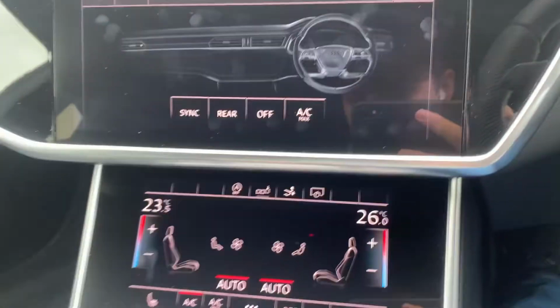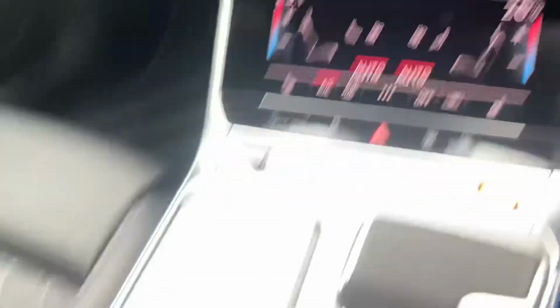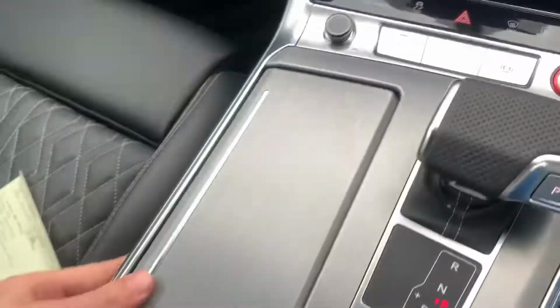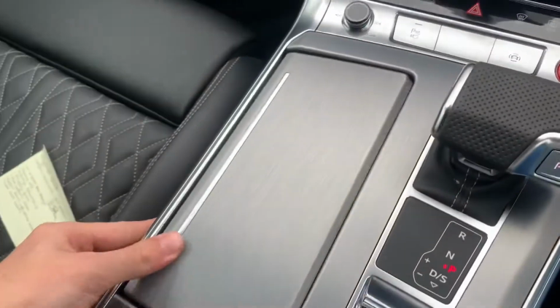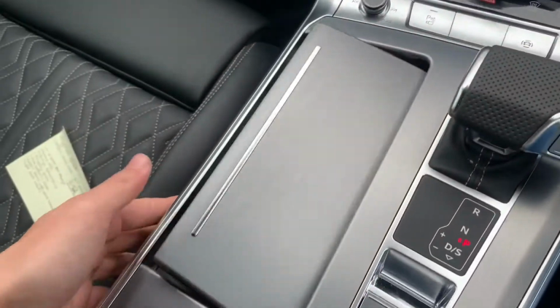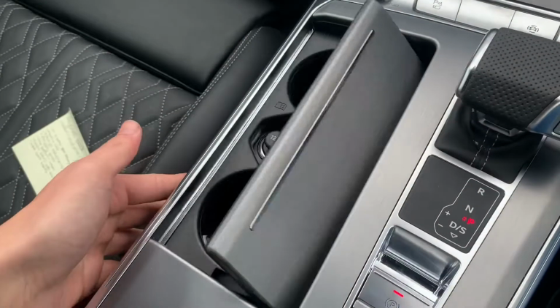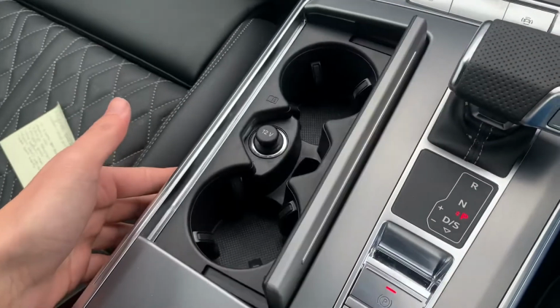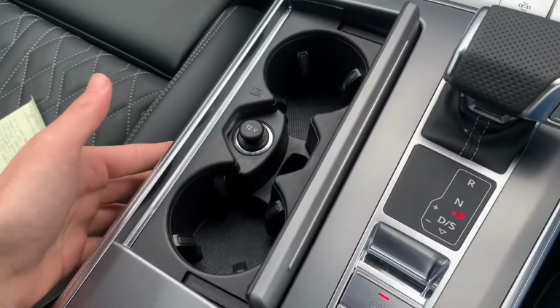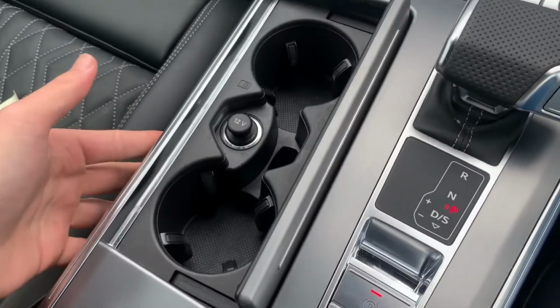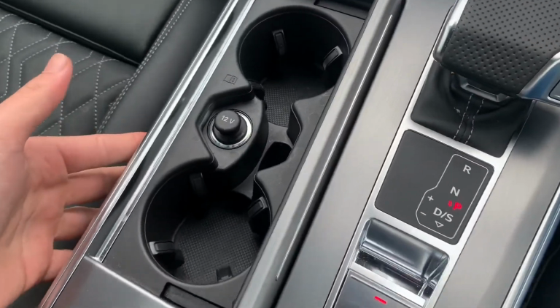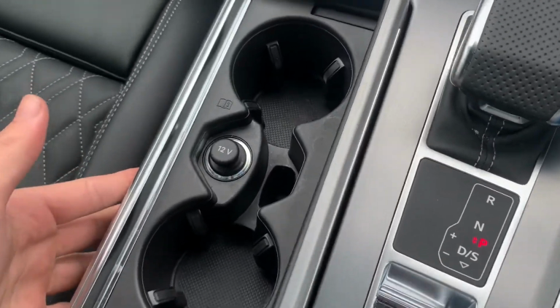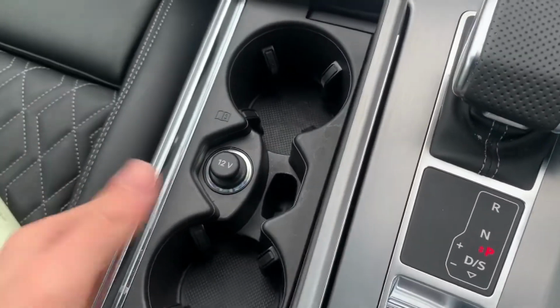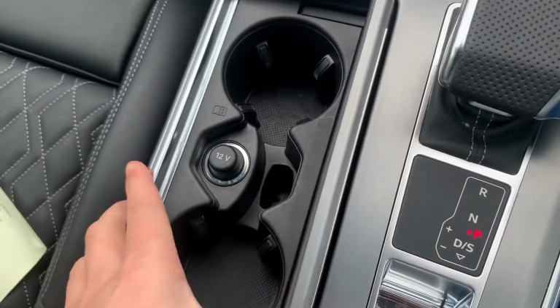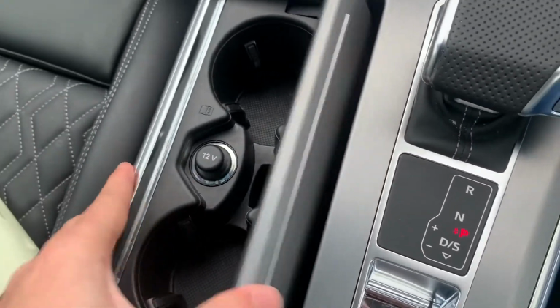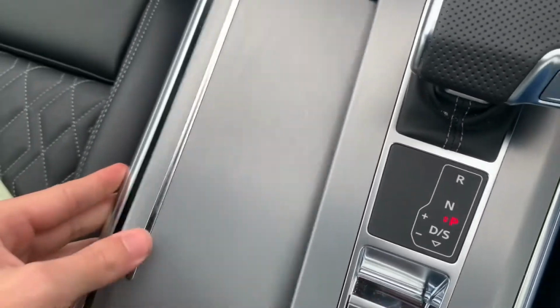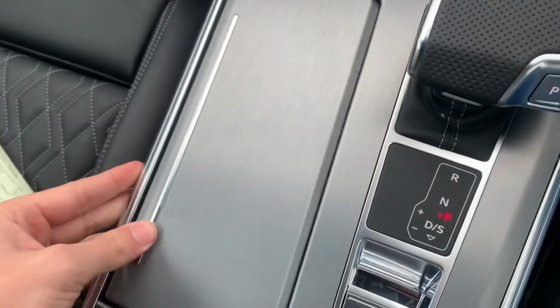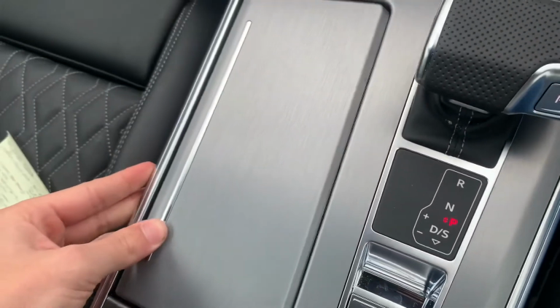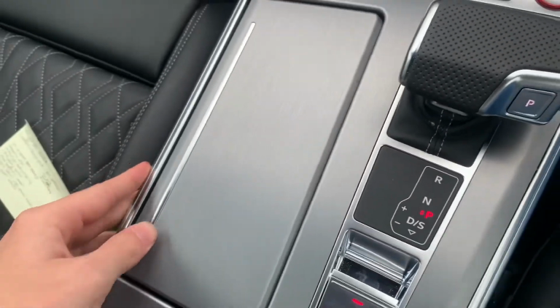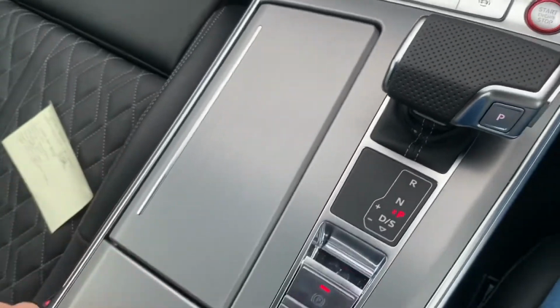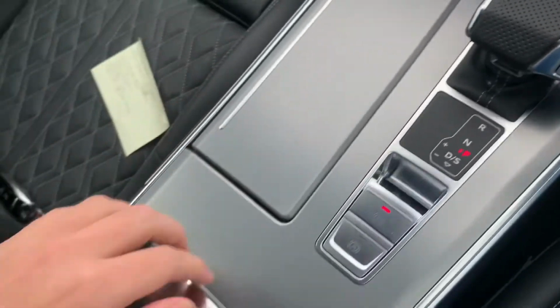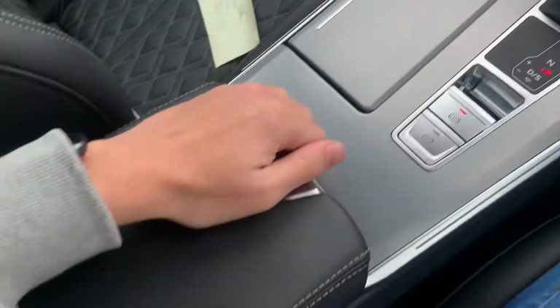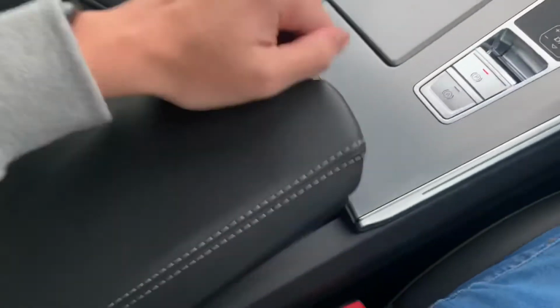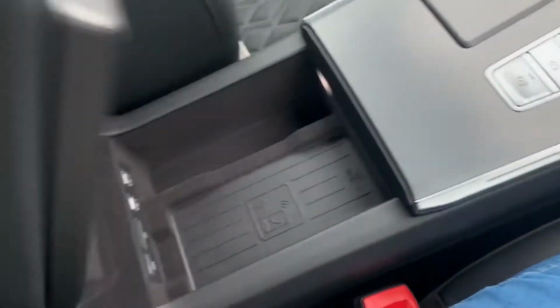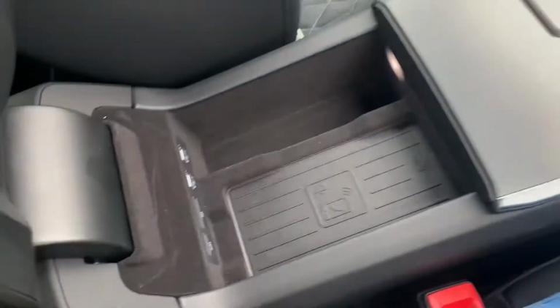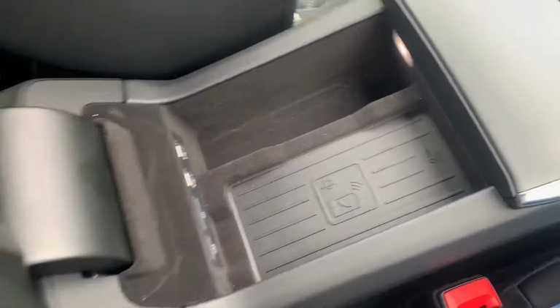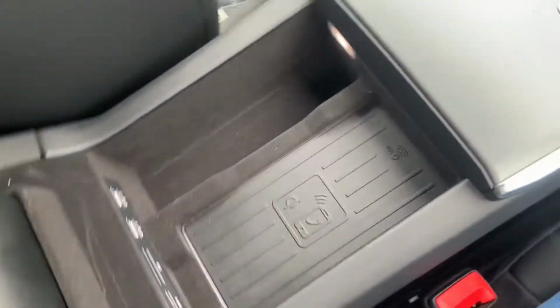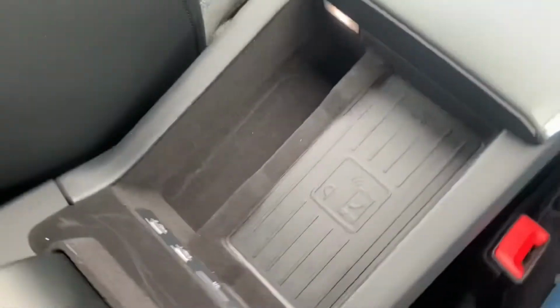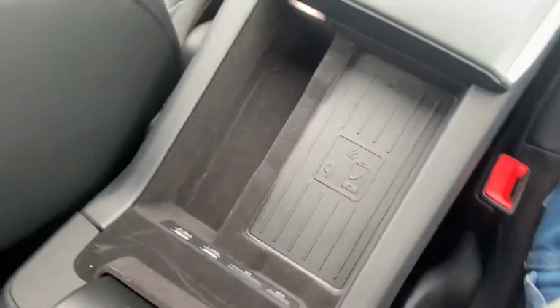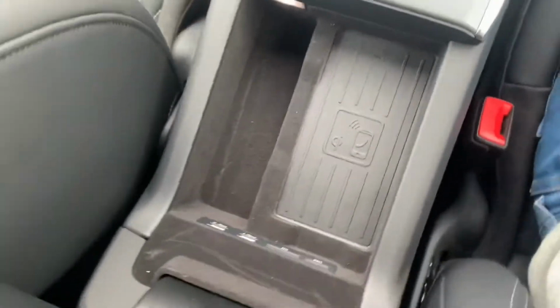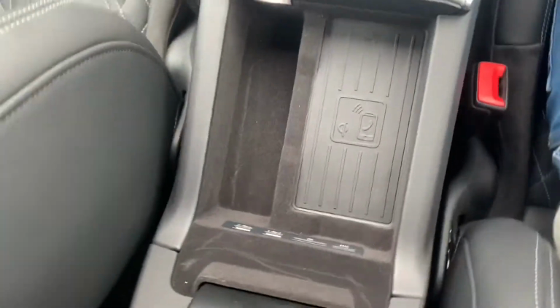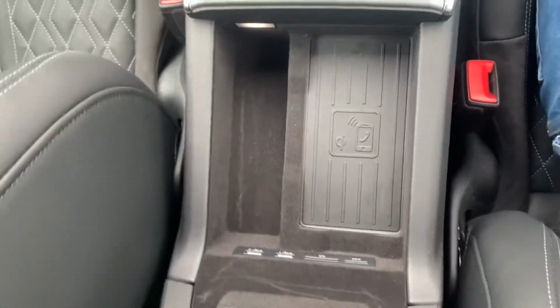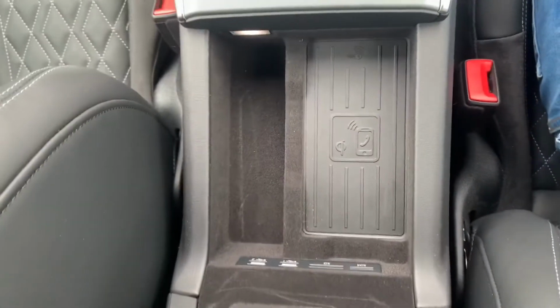You can see some storage spaces just here along with cup holders, and the armrest — you can see you've got your wireless charging just here as well.